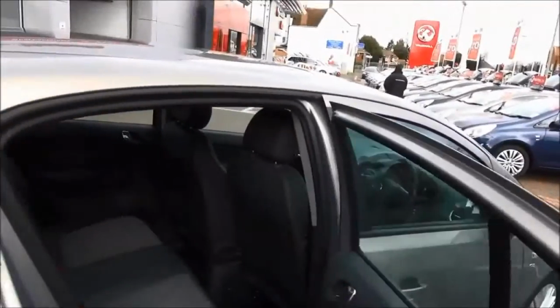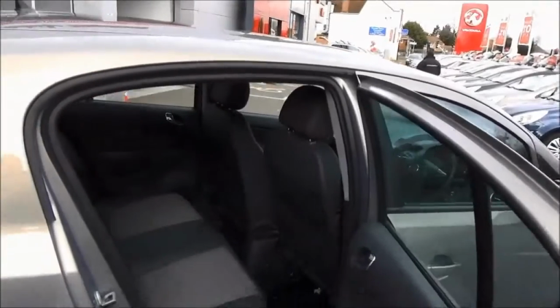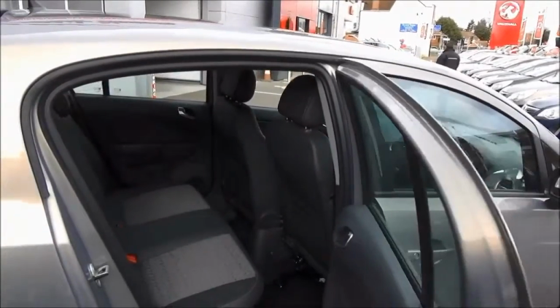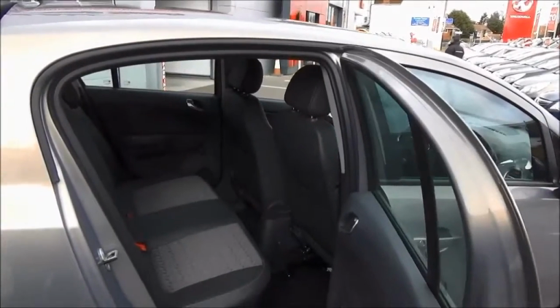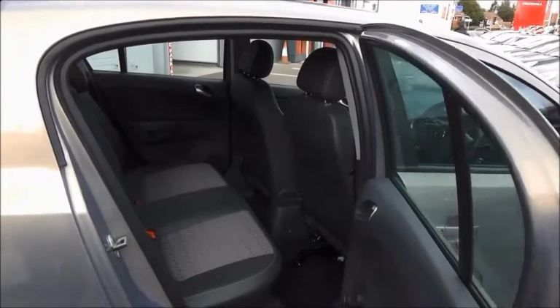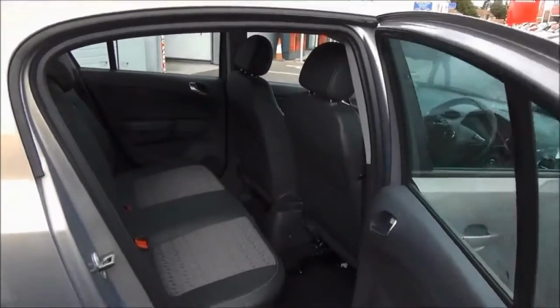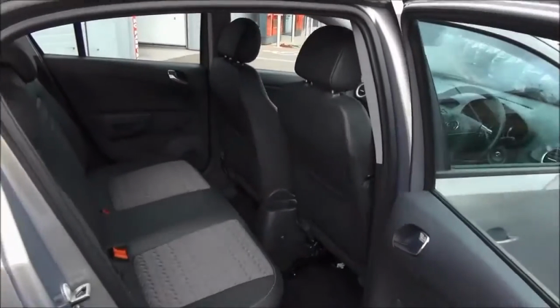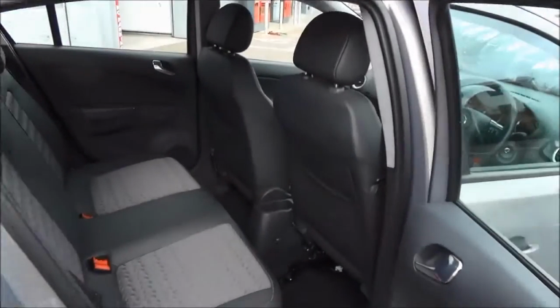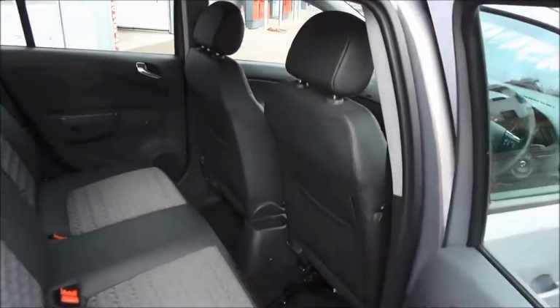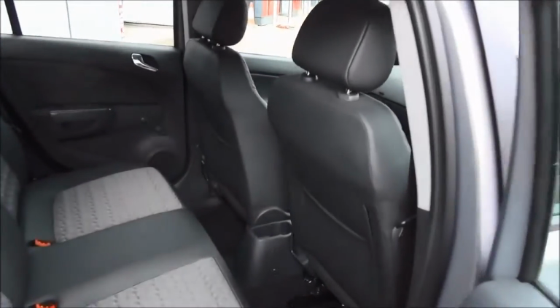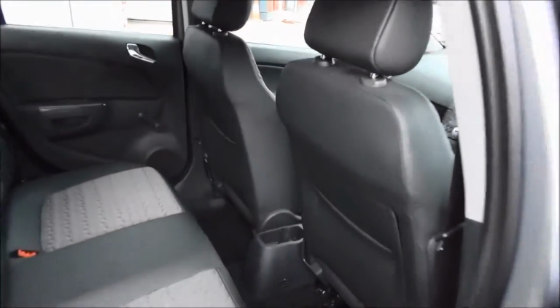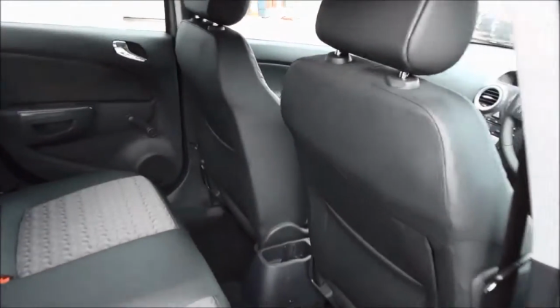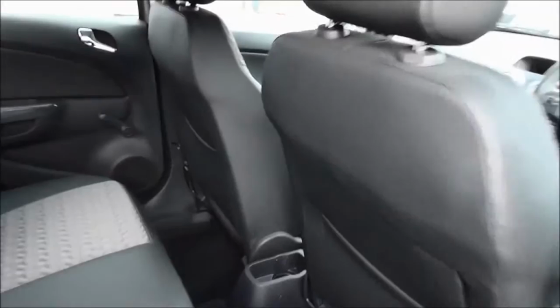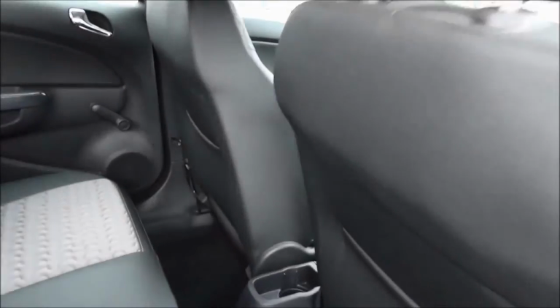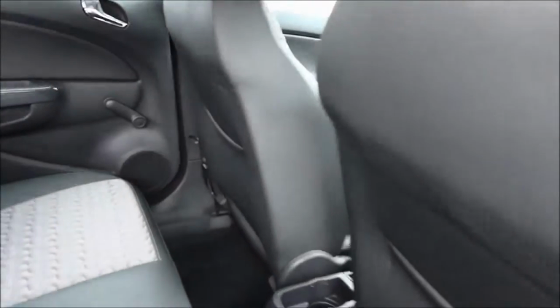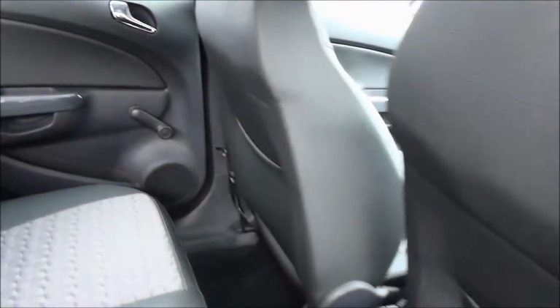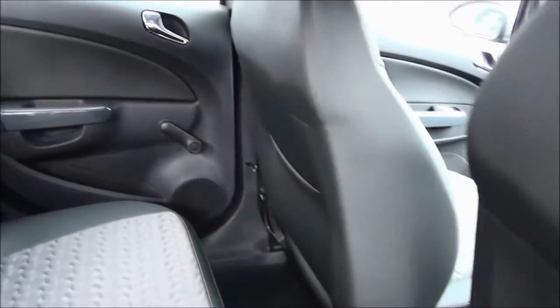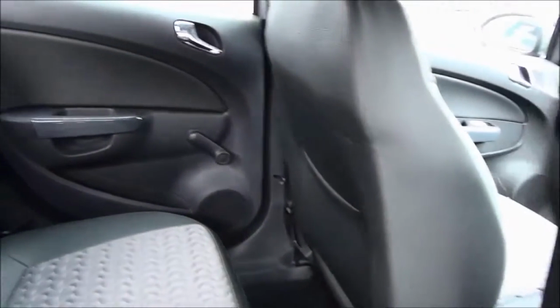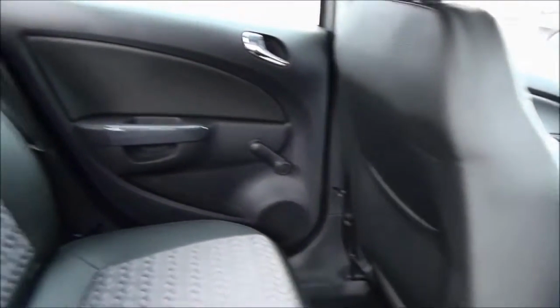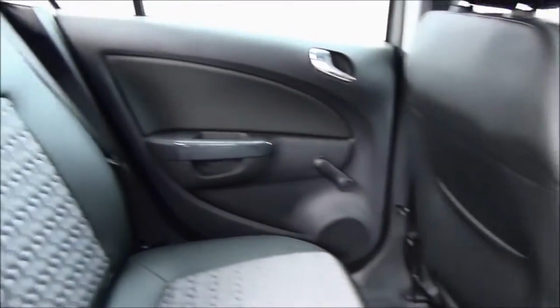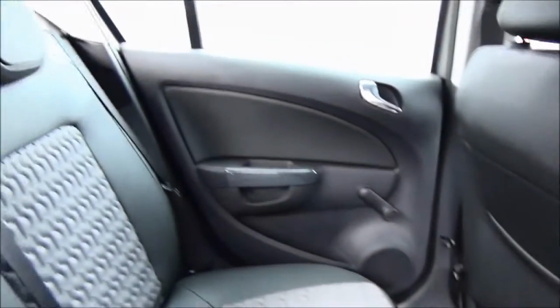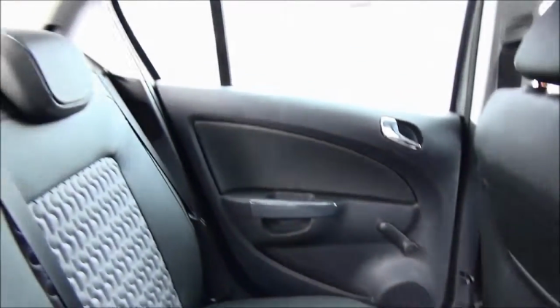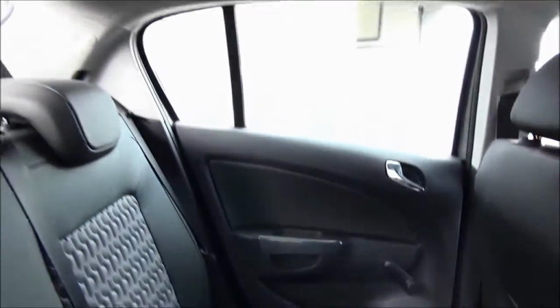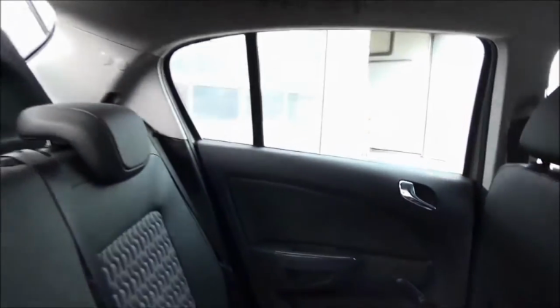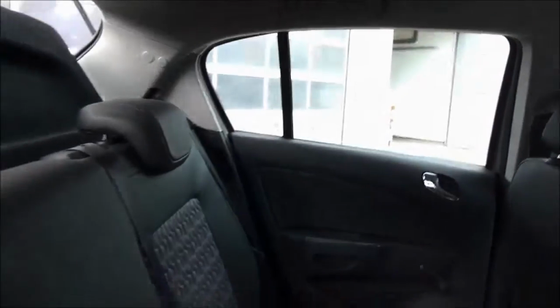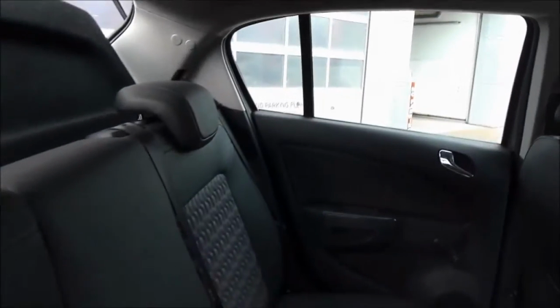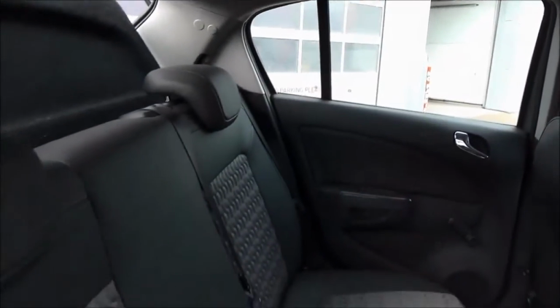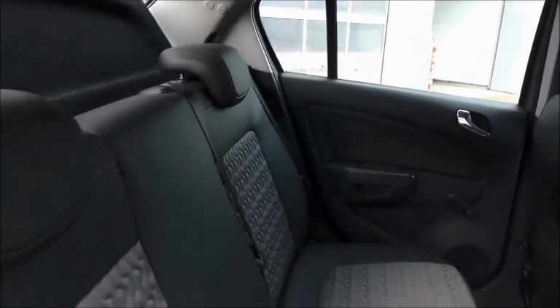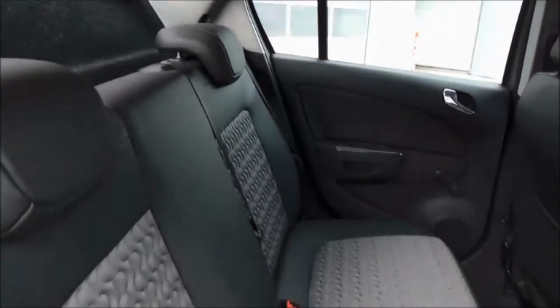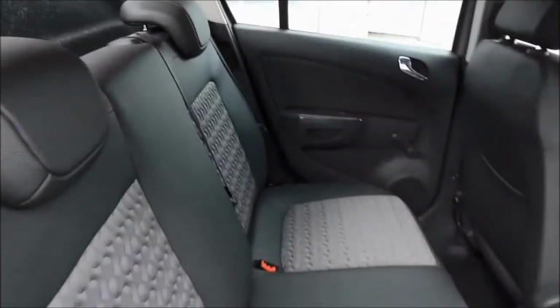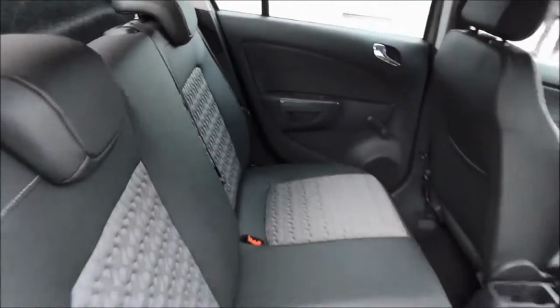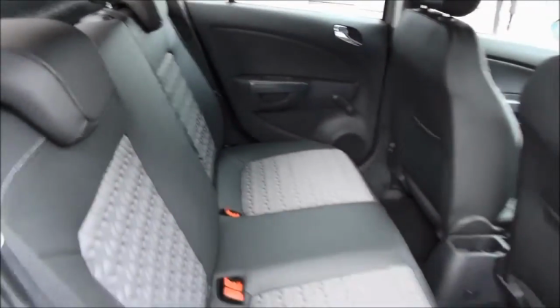As you can see, a roomy passenger compartment with ISOFIX fittings for ease of fitting child seats, plus three rear seat belts, map pockets and storage space for rear passengers.